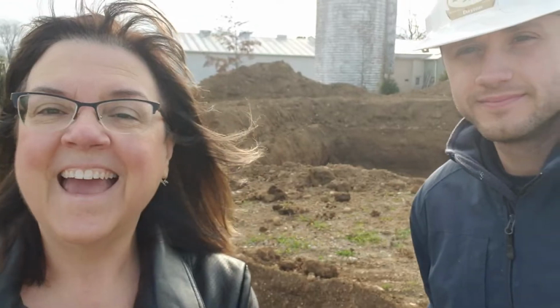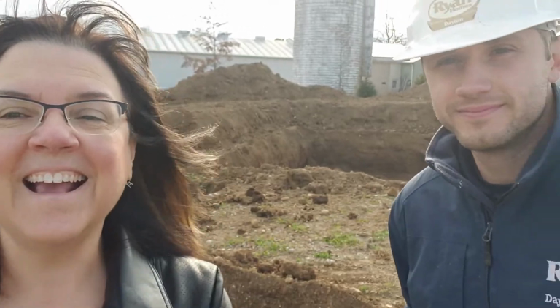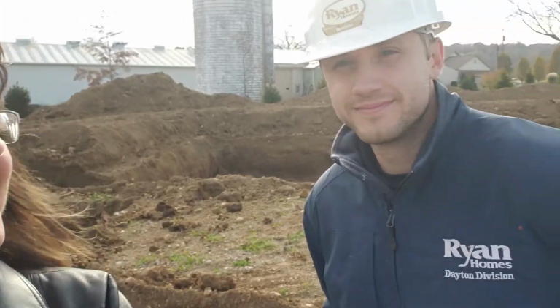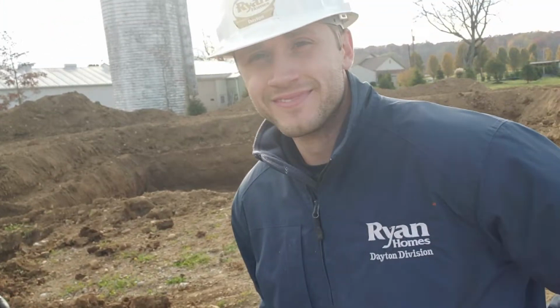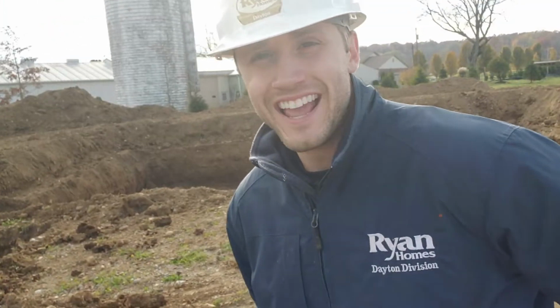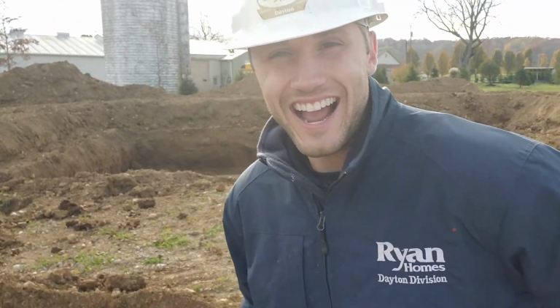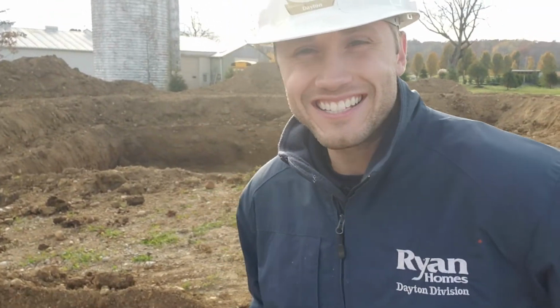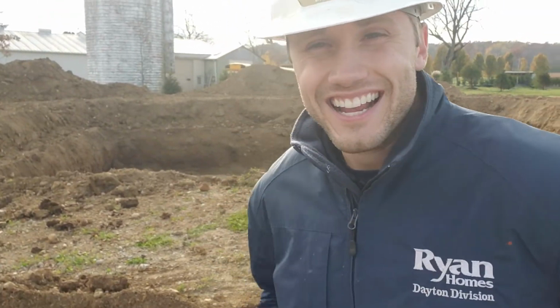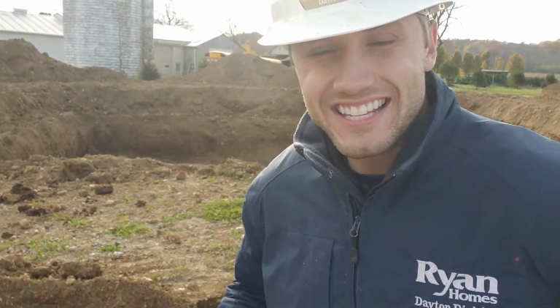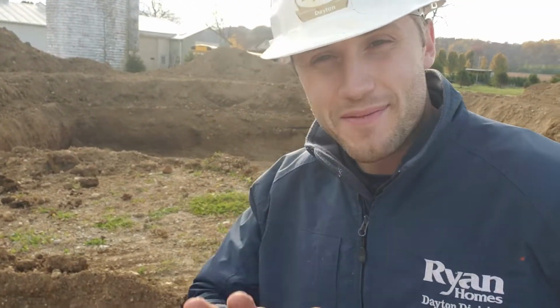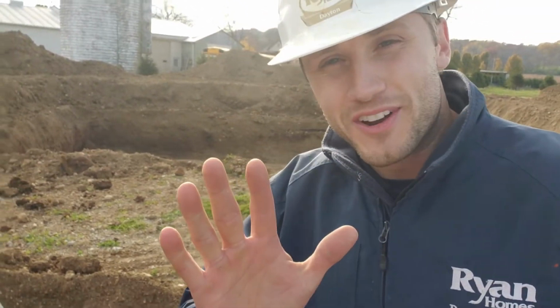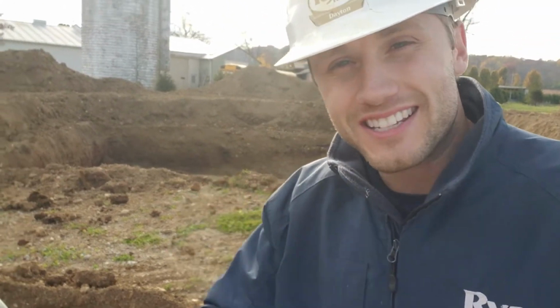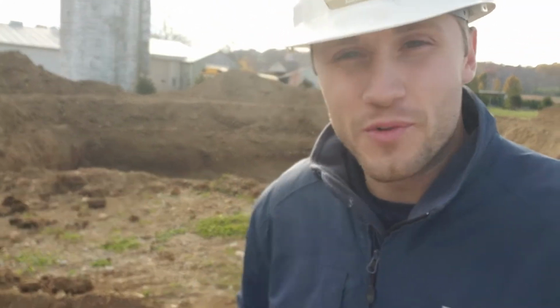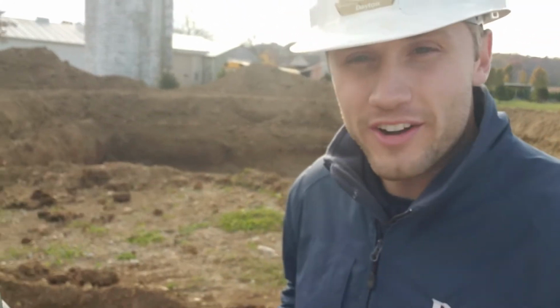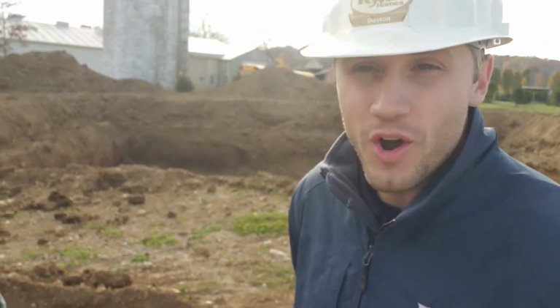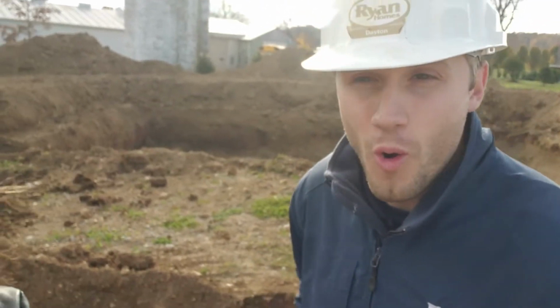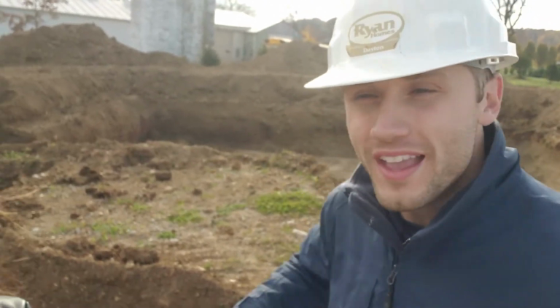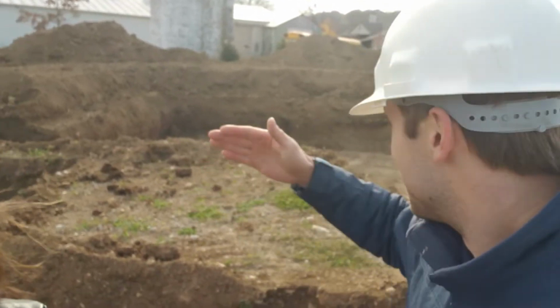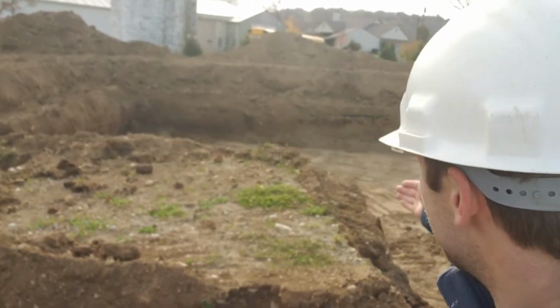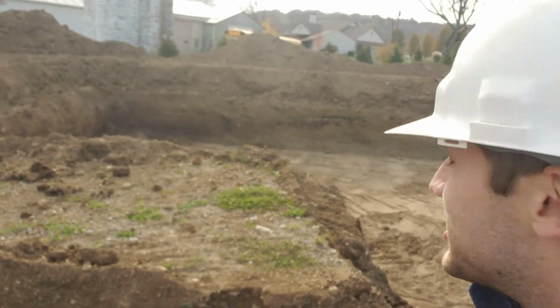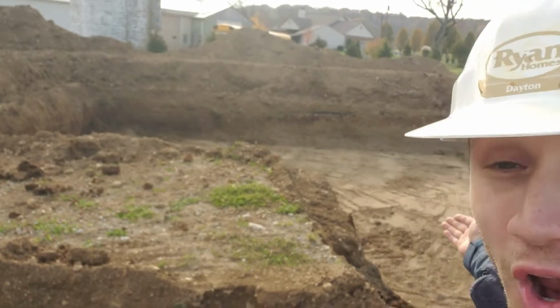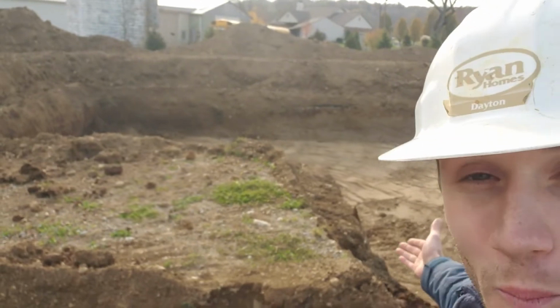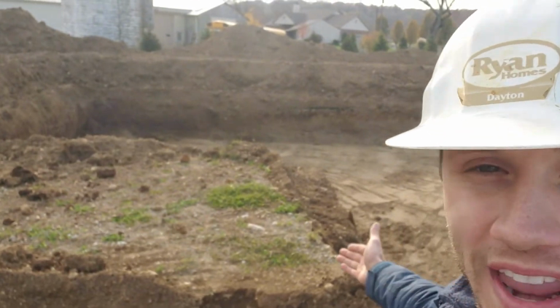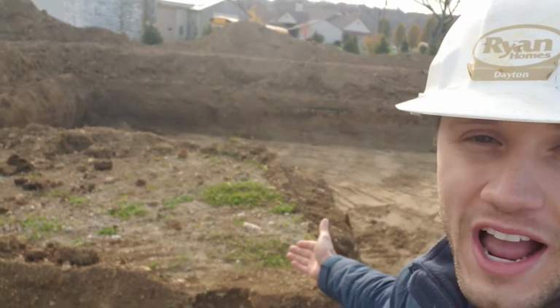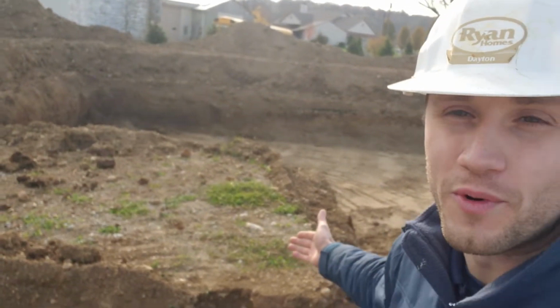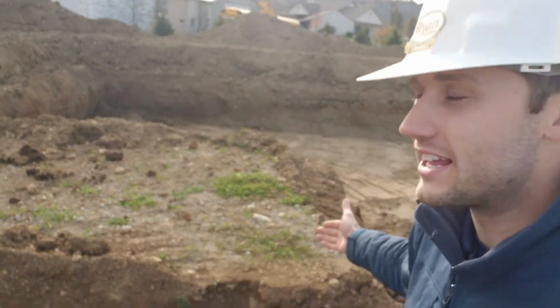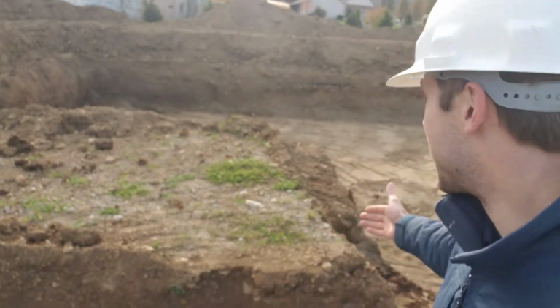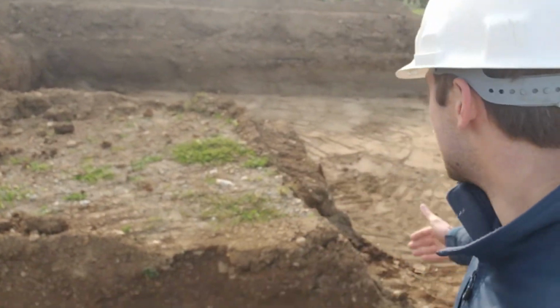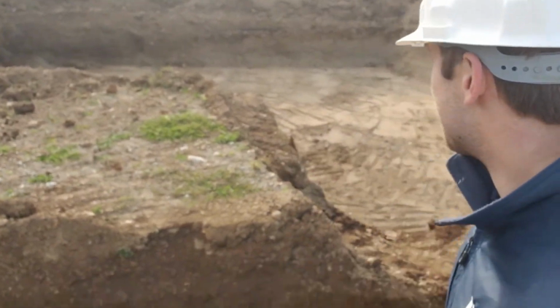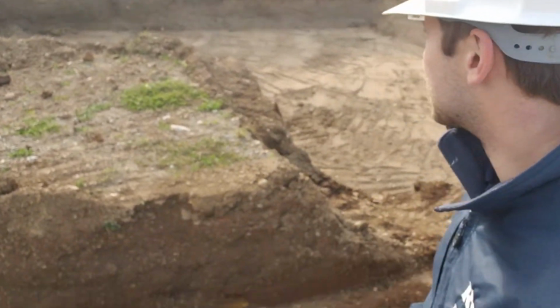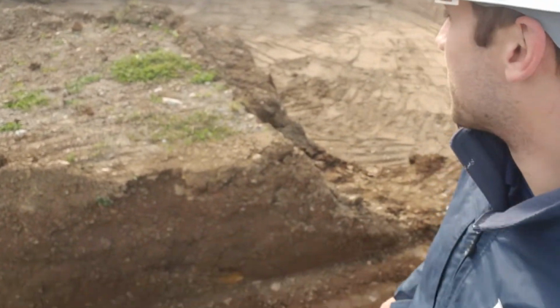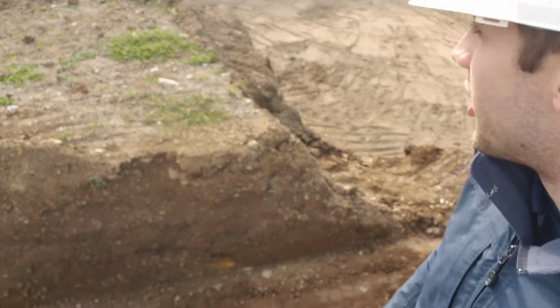Hey Kyle! Hey guys! Hey Sam and Chris! We're here at your home, your freshly dug home, and we want to let you guys know how things are coming along.